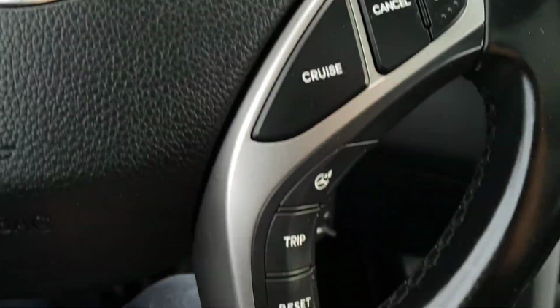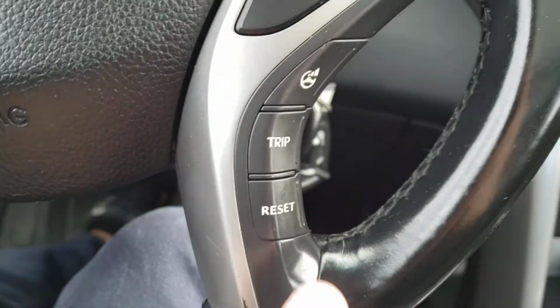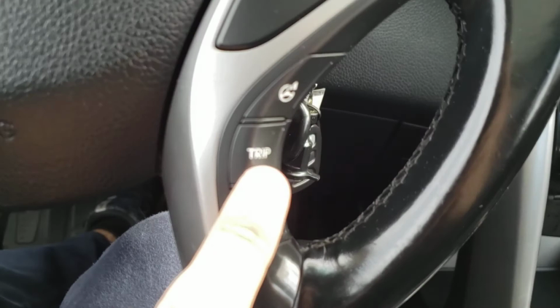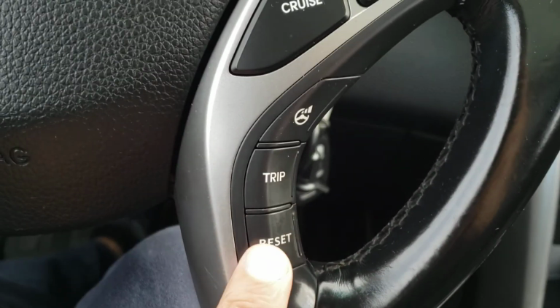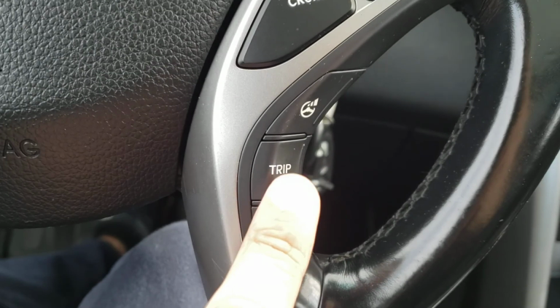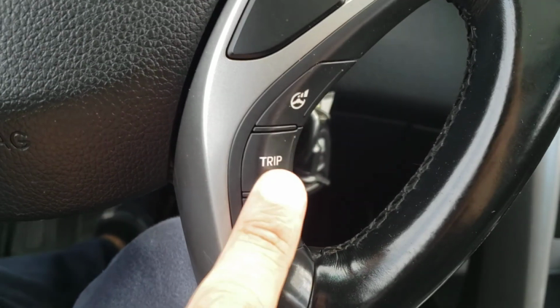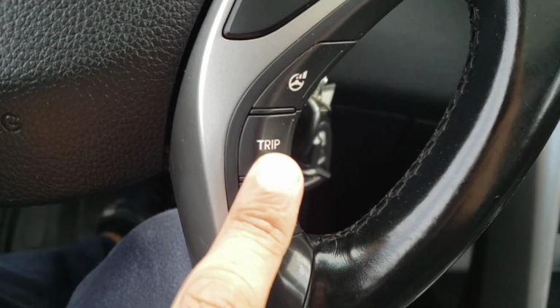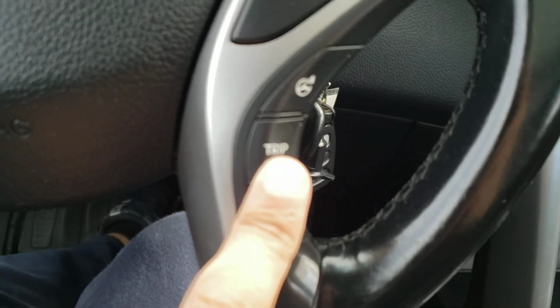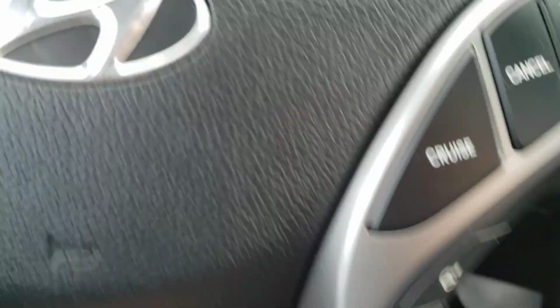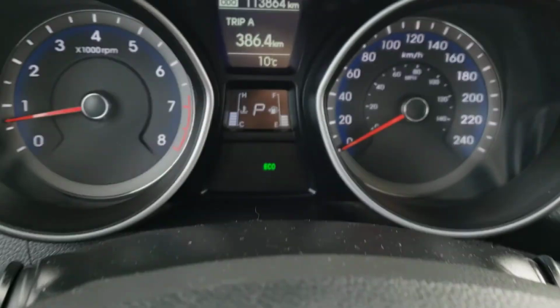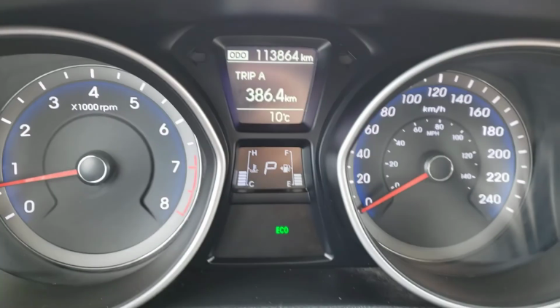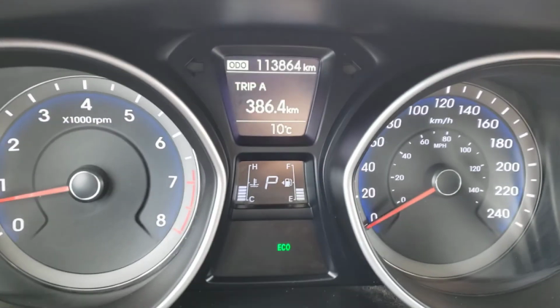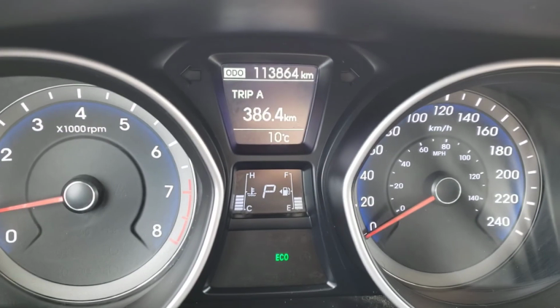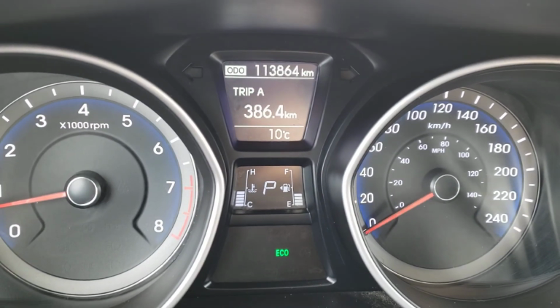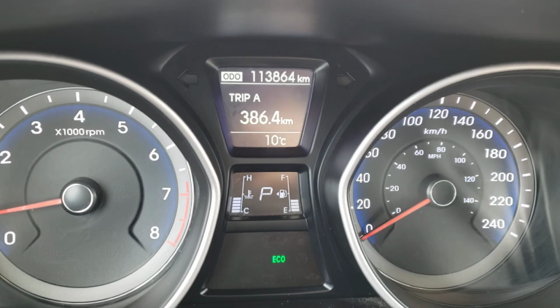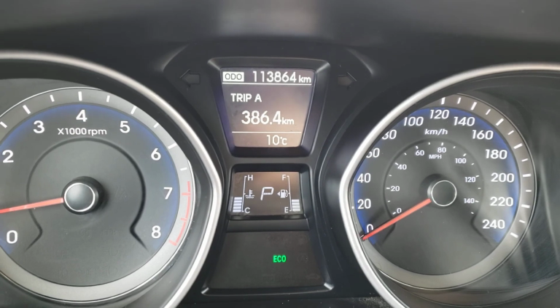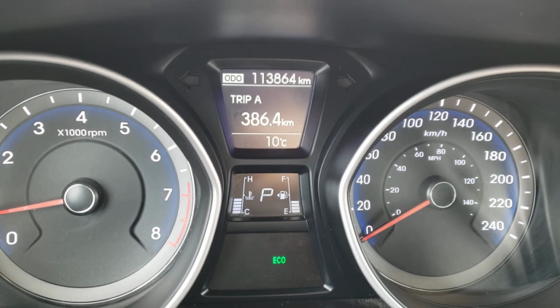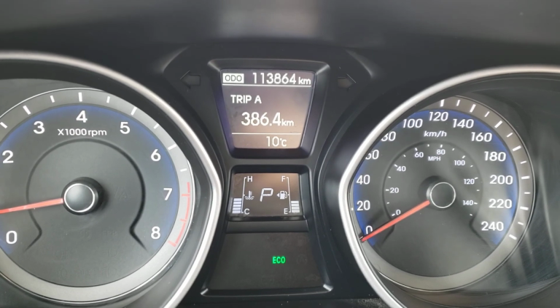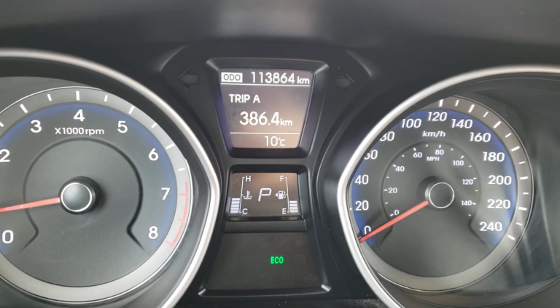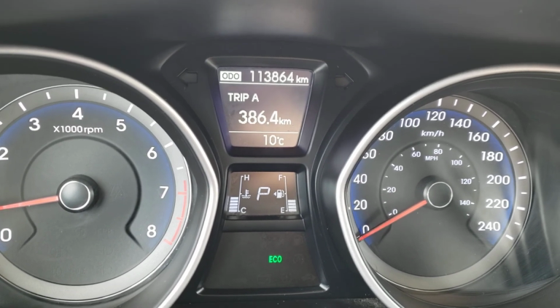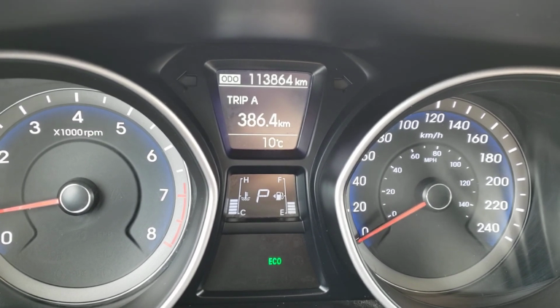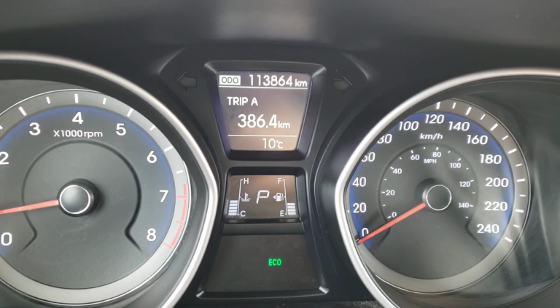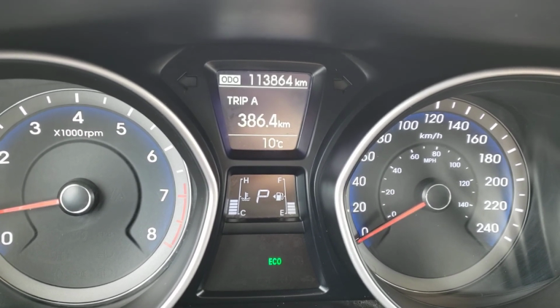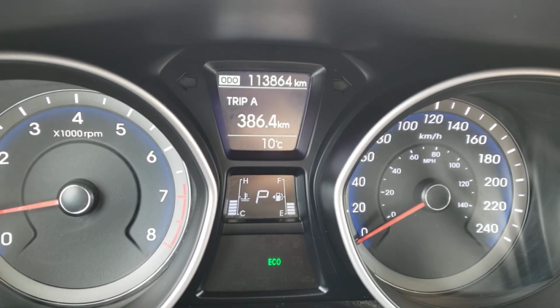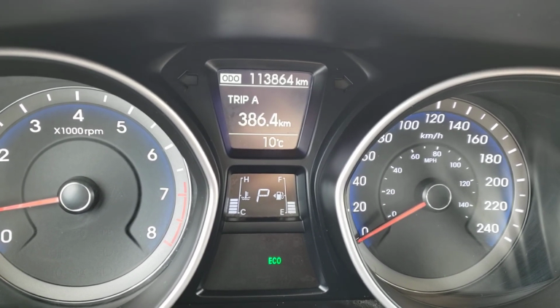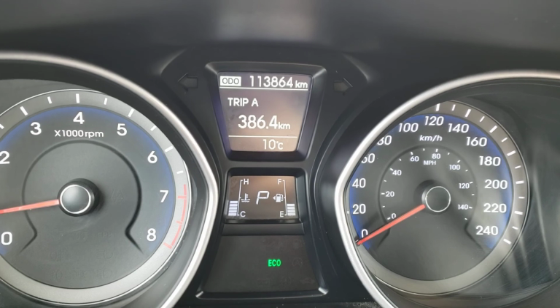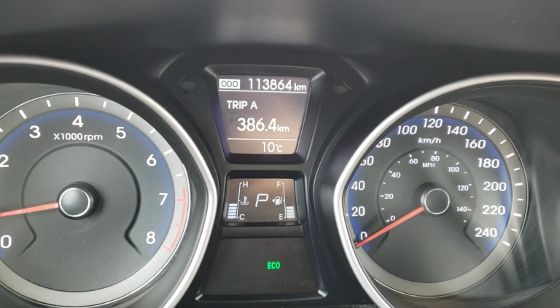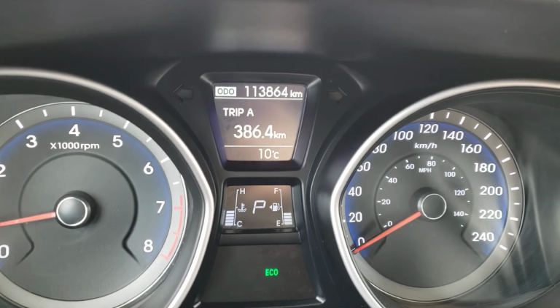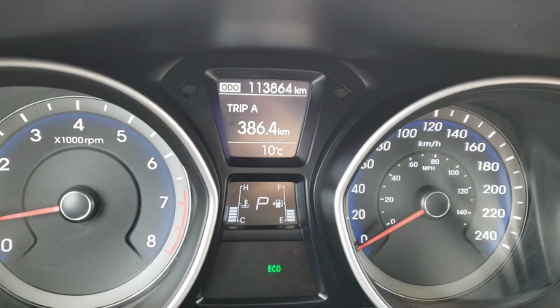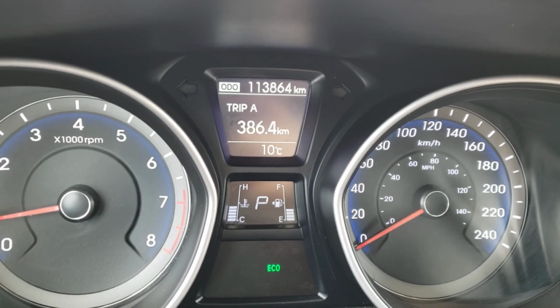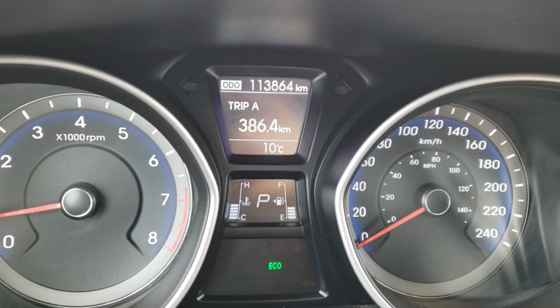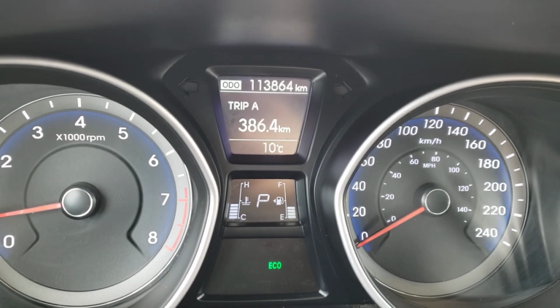You've also got the trip buttons here, so you can track your kilometers. If you take a look at that screen, you'll notice that this vehicle currently has 113,864 kilometers on it. As an added little bonus, you do get the exterior temperature at the bottom there as well.